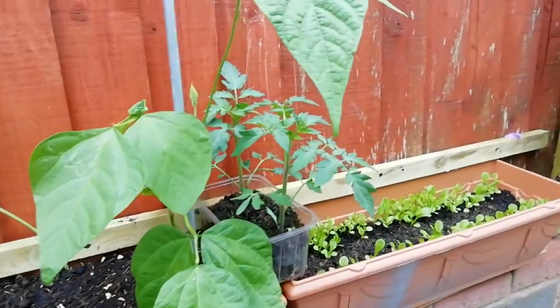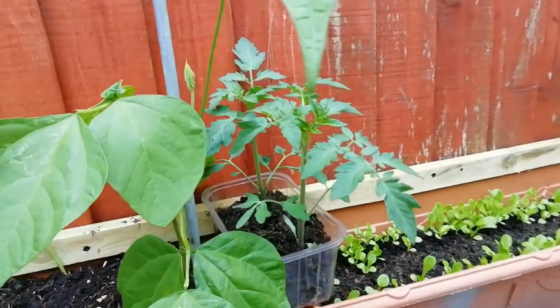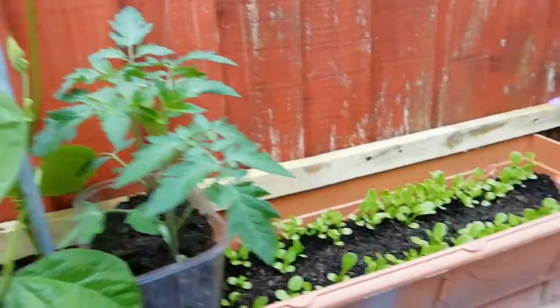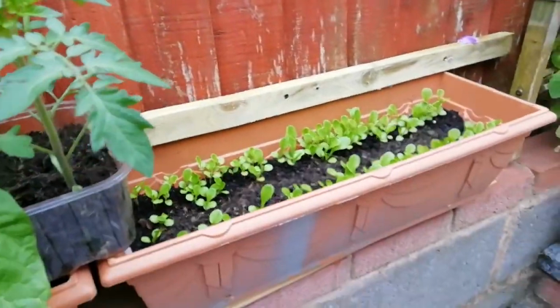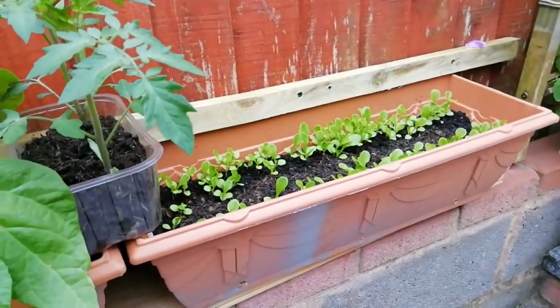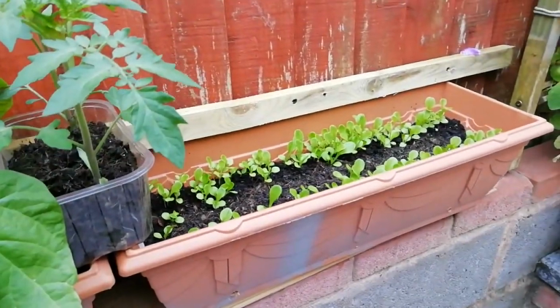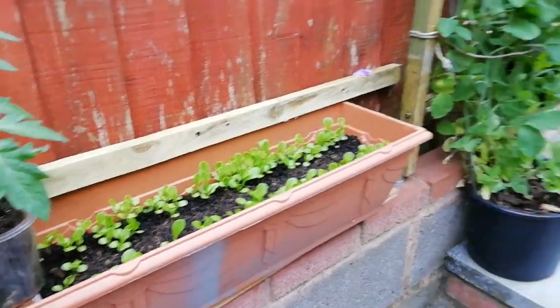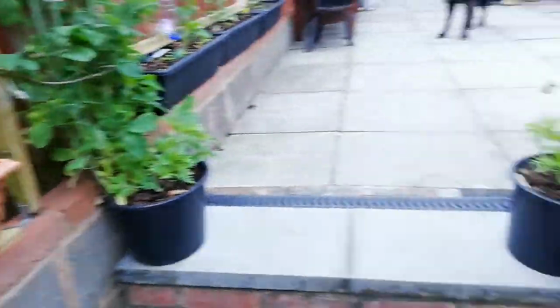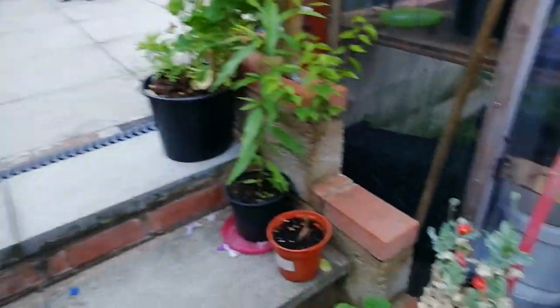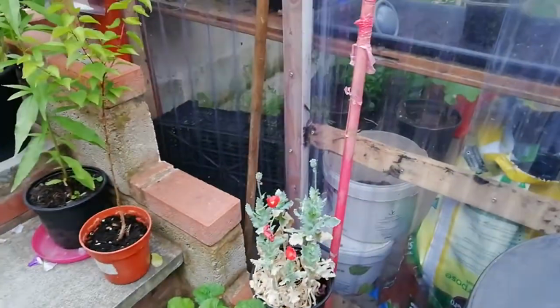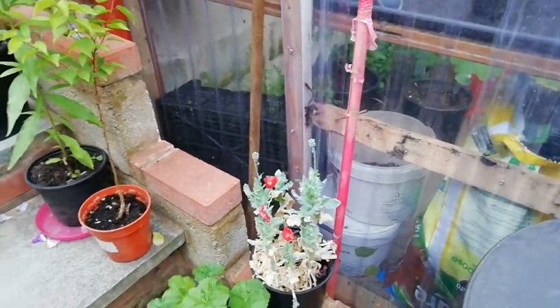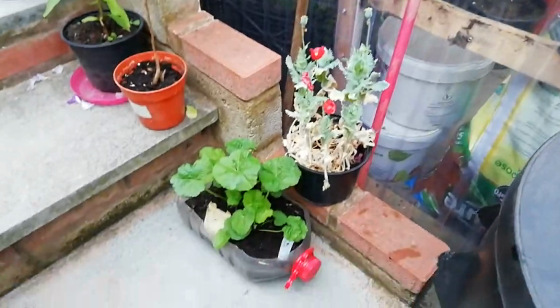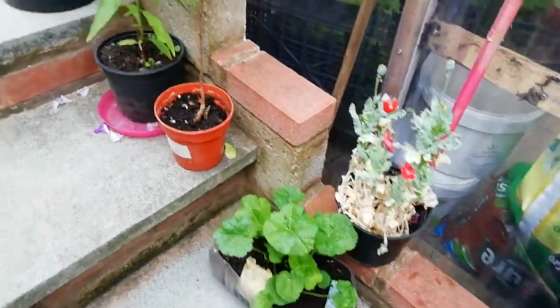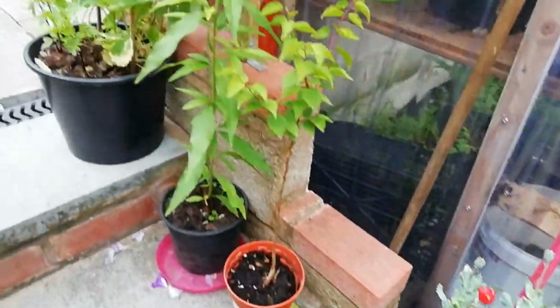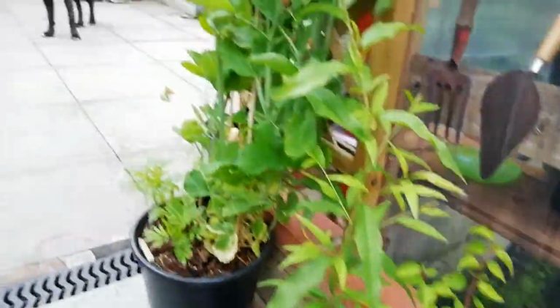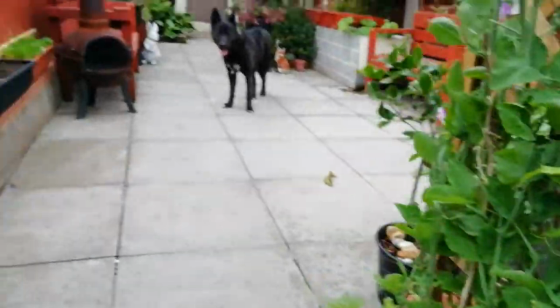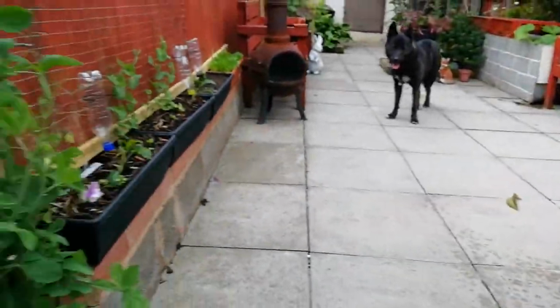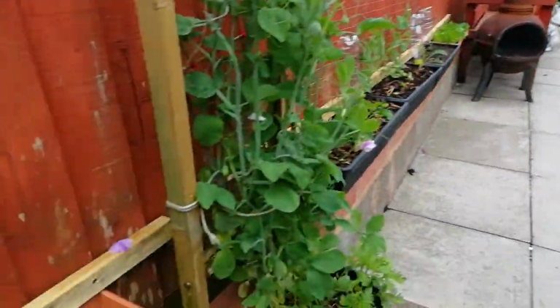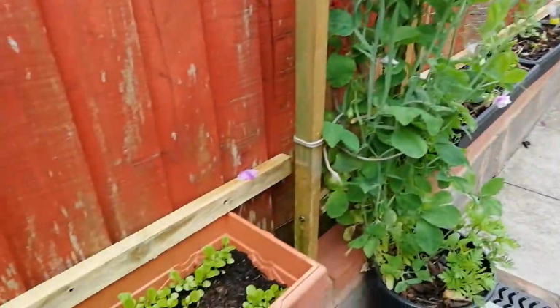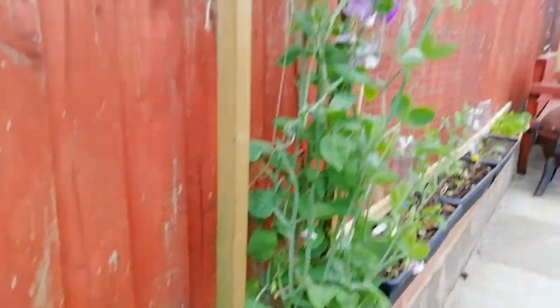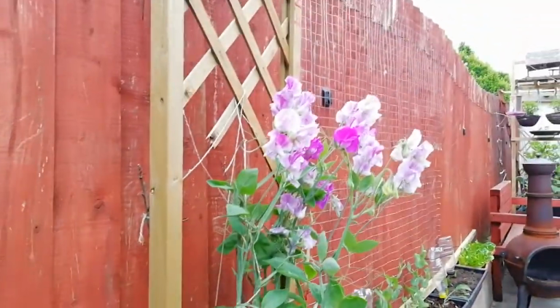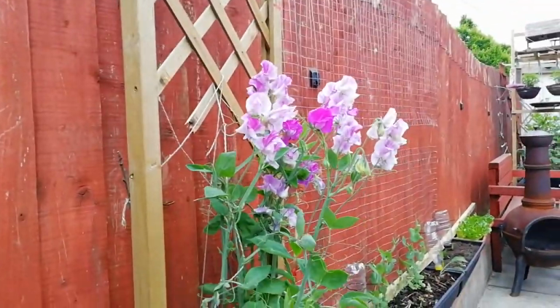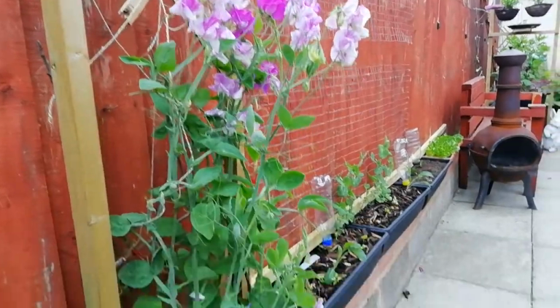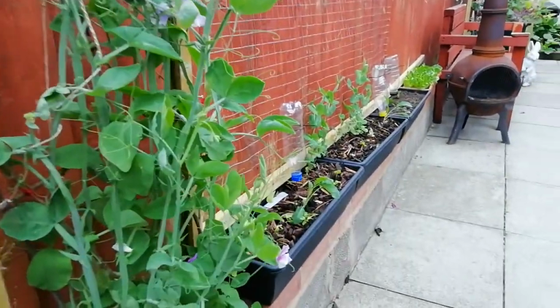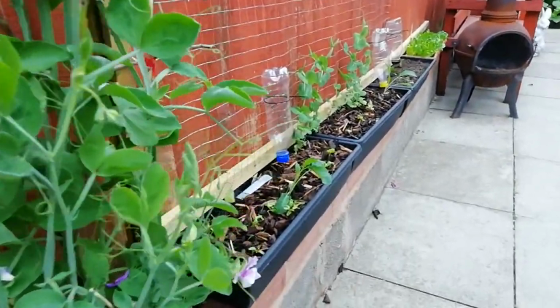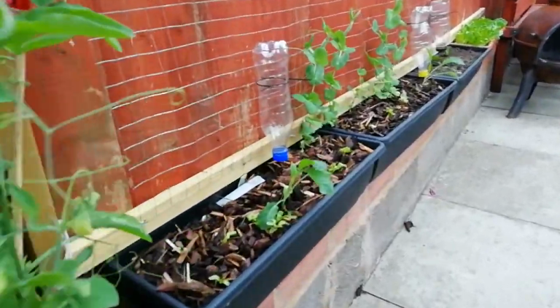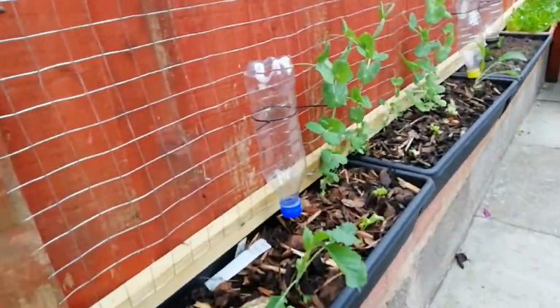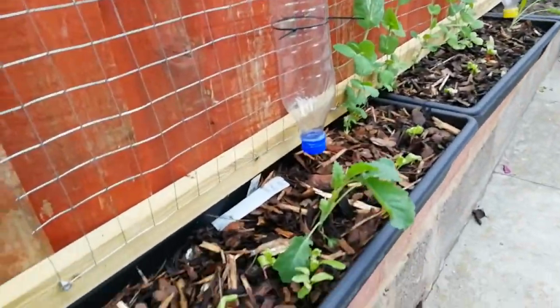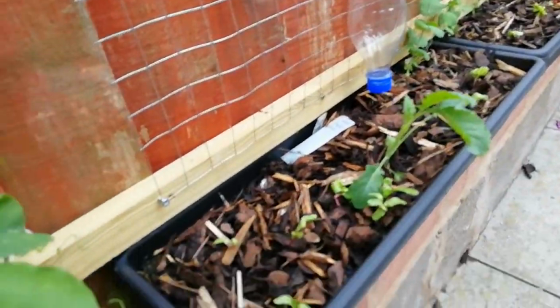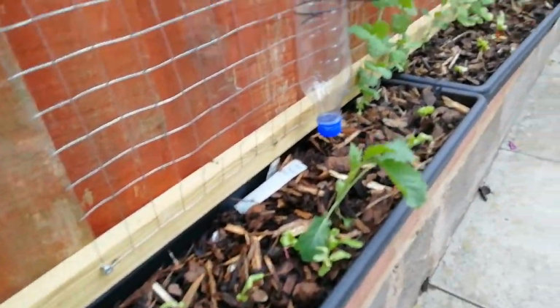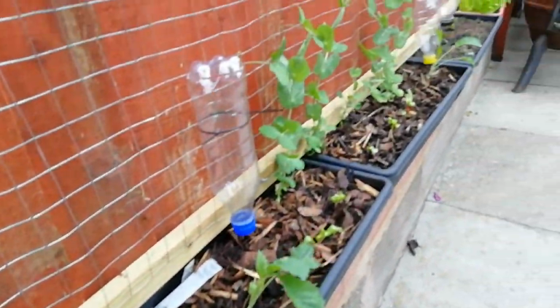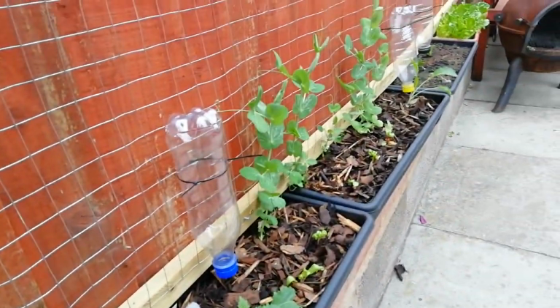Extra tomatoes, lettuce, poppy, flower, sweet peas, kale, chard, peas.